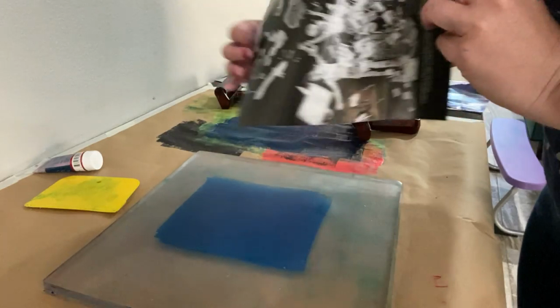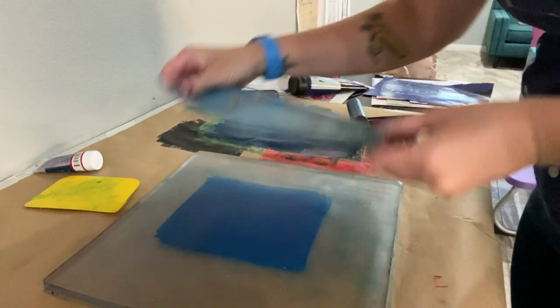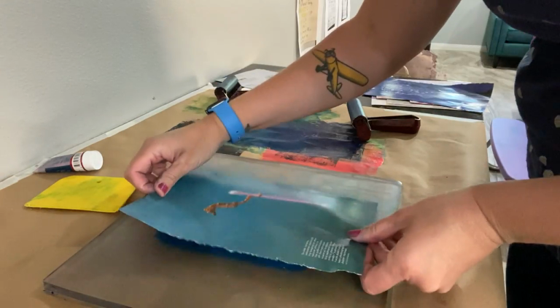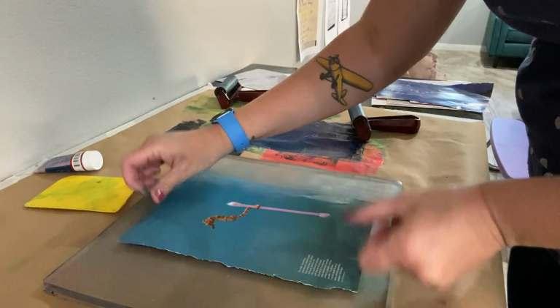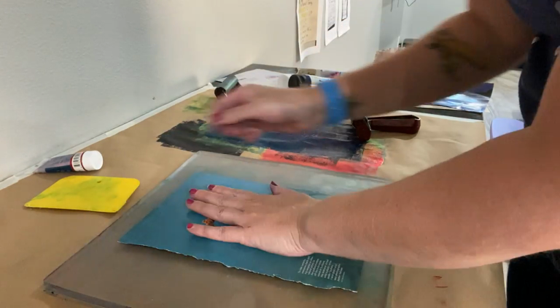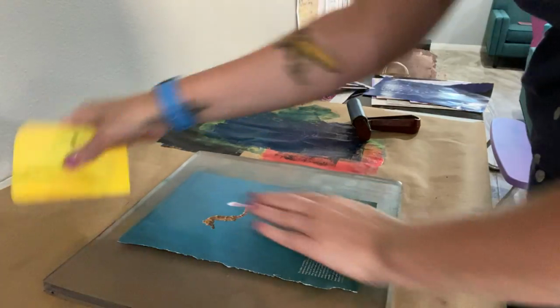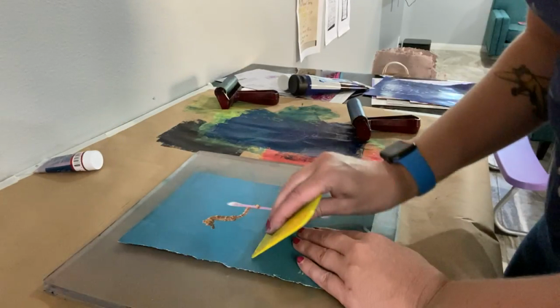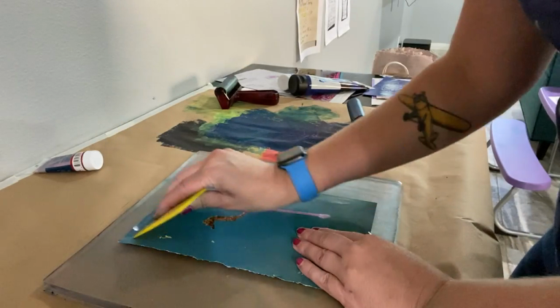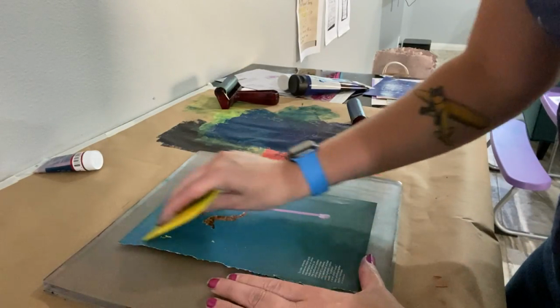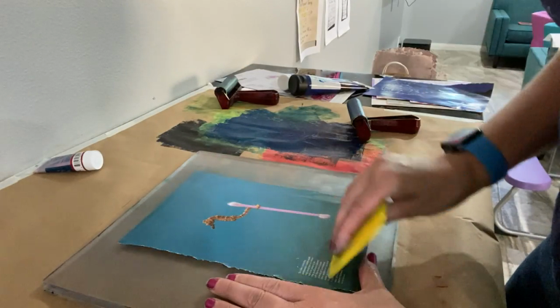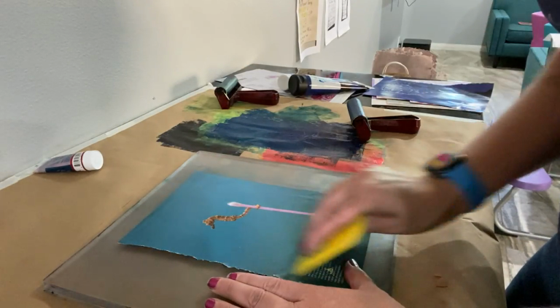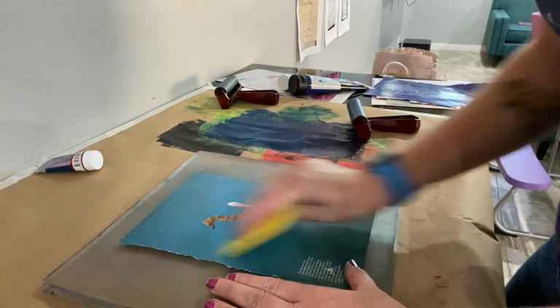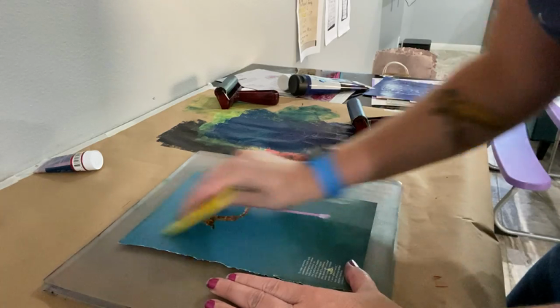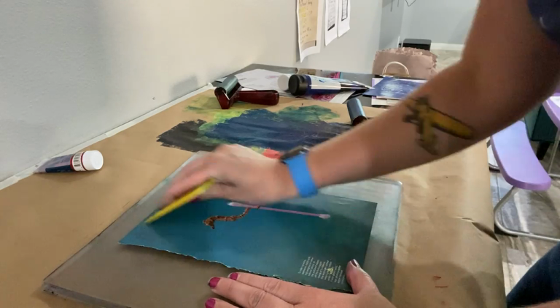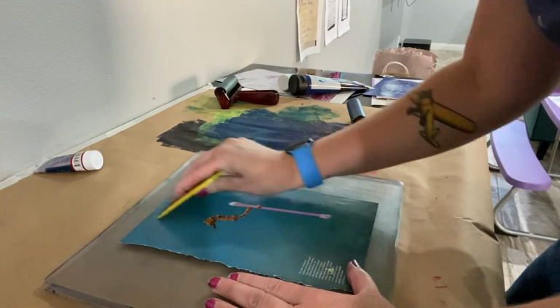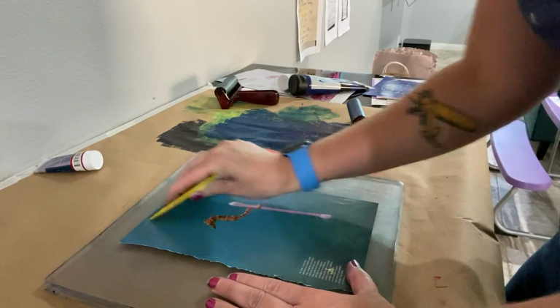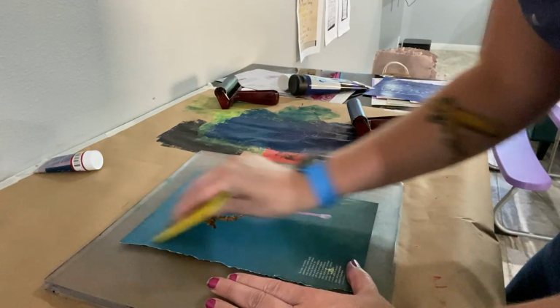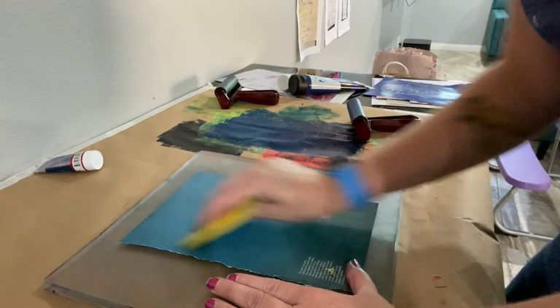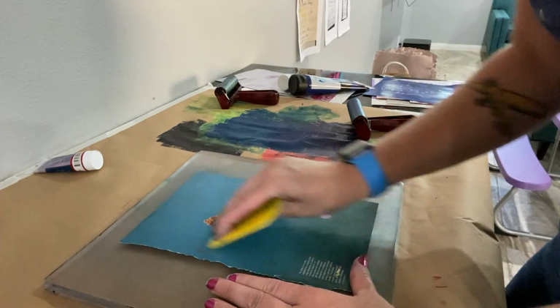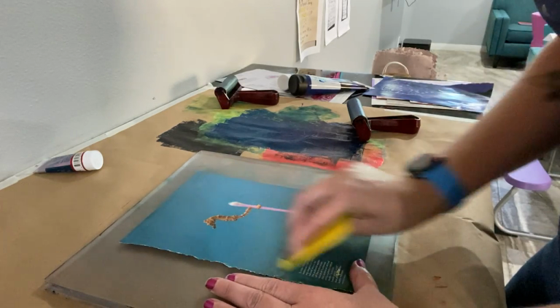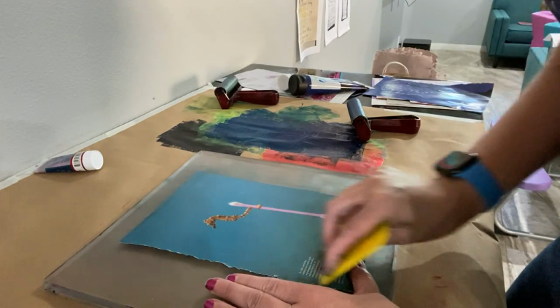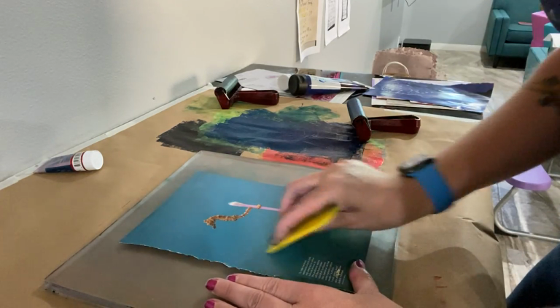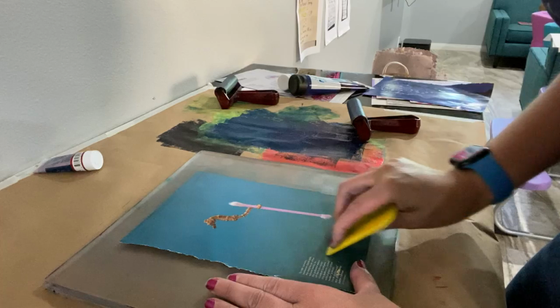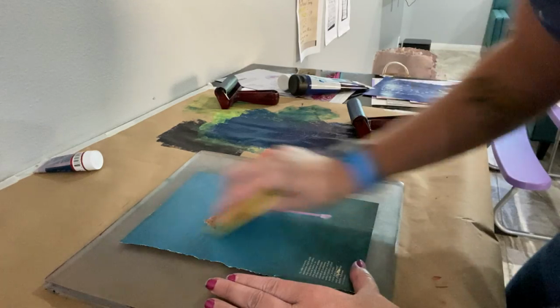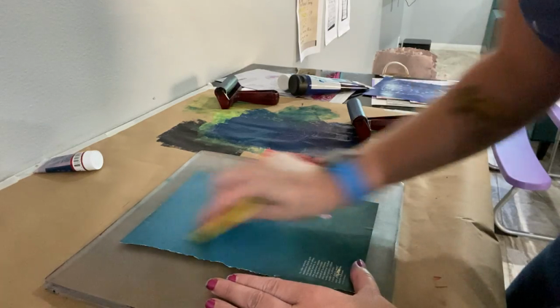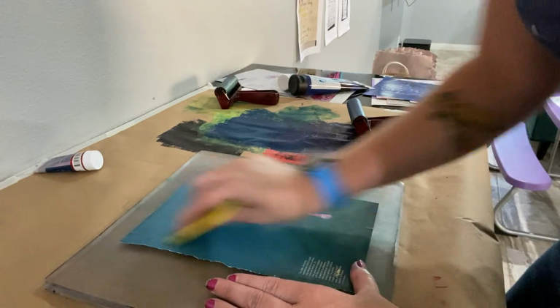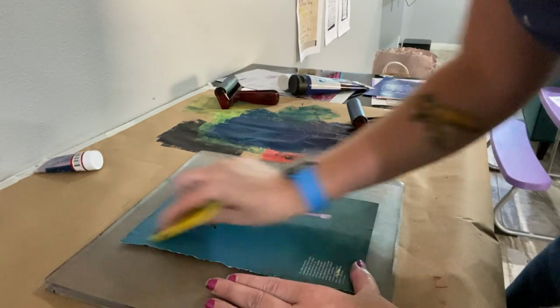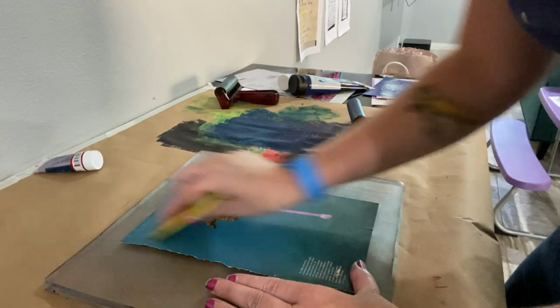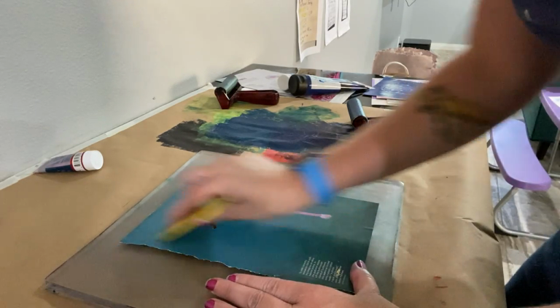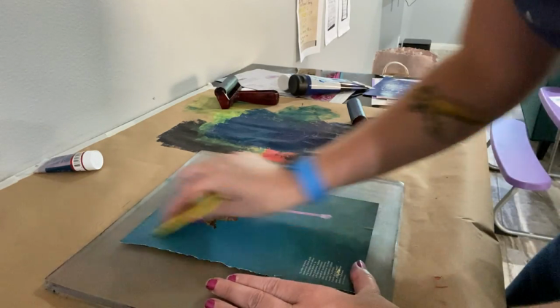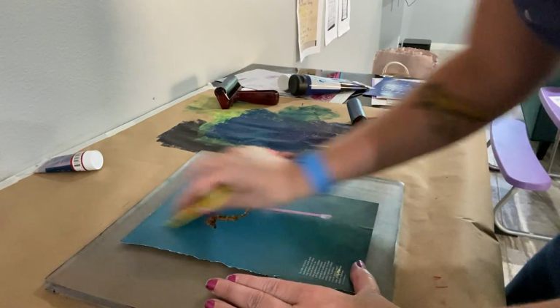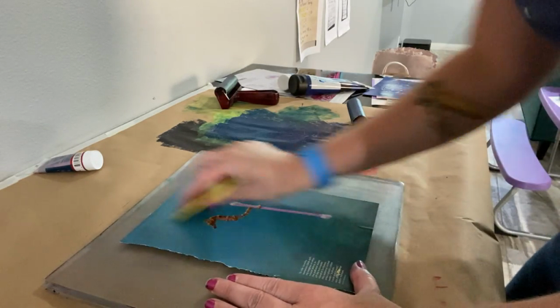So we're gonna see what we can get with this one. This is just black and white, and if you do let your paint dry like I did on the last one, it will not come up — you have to use soap and water to get it up, which is what I did.